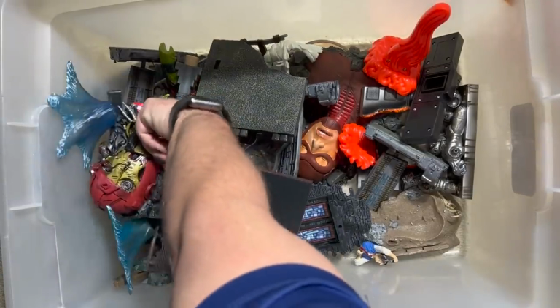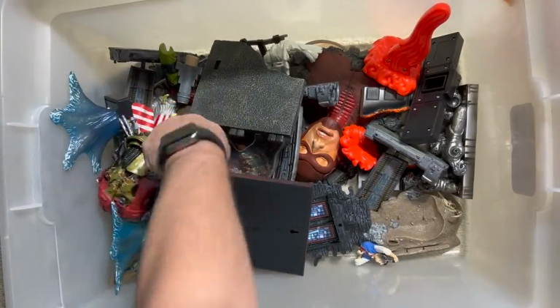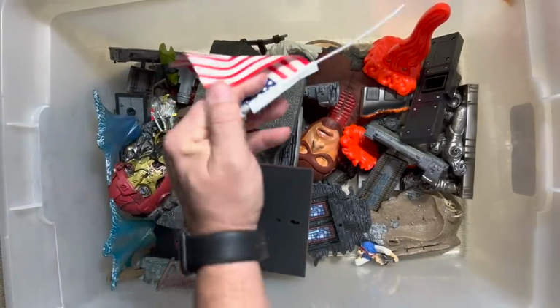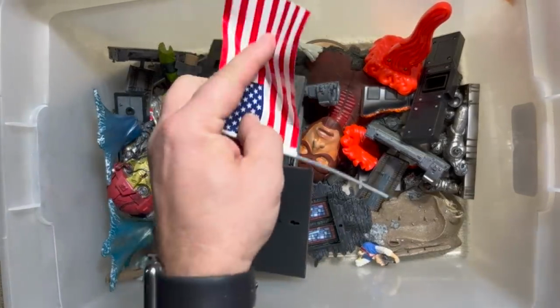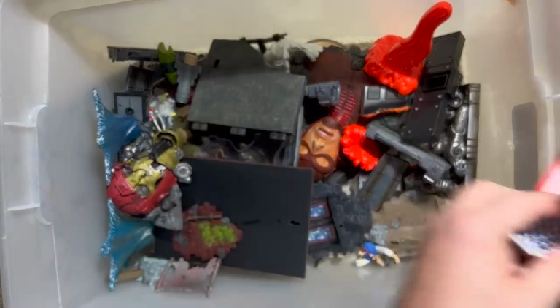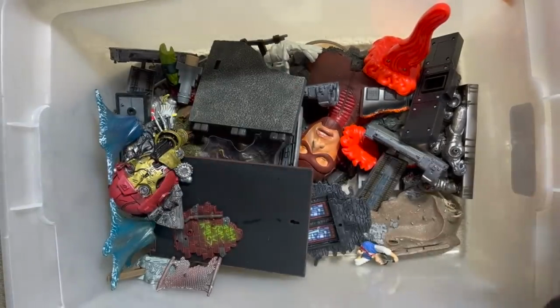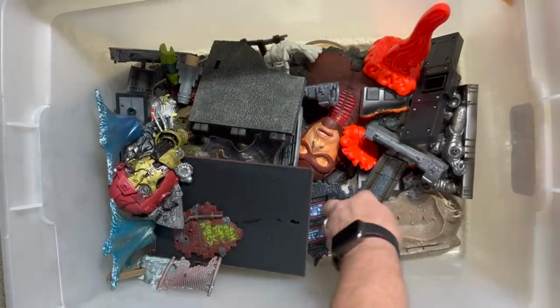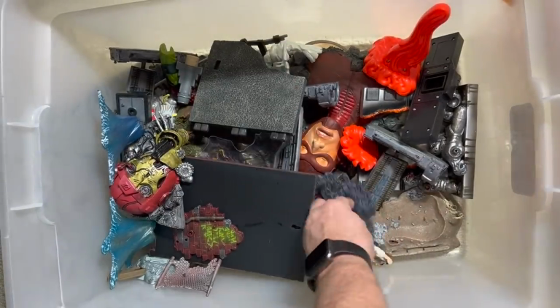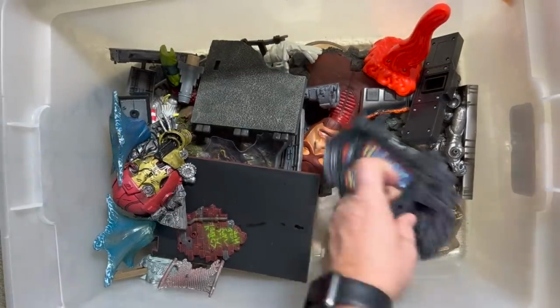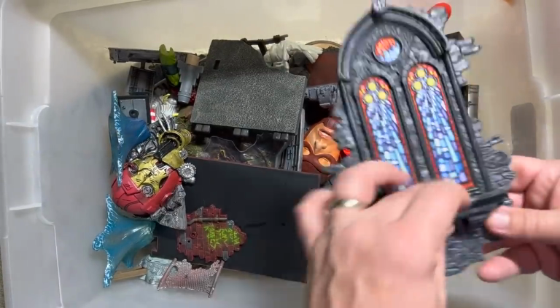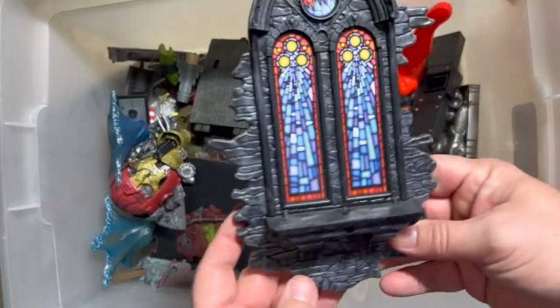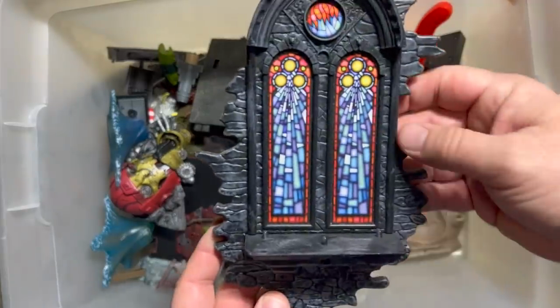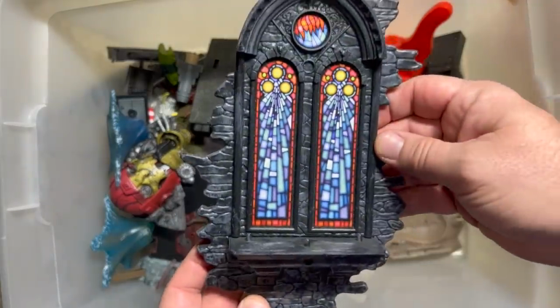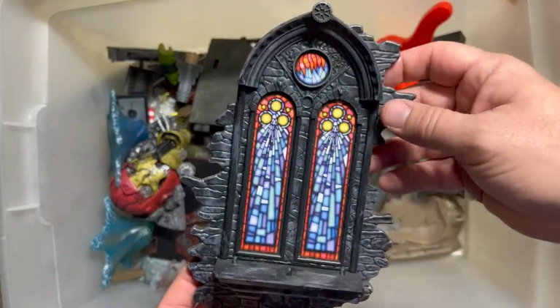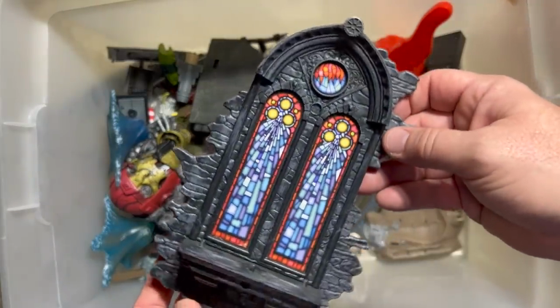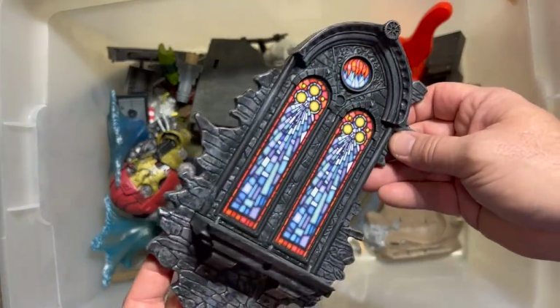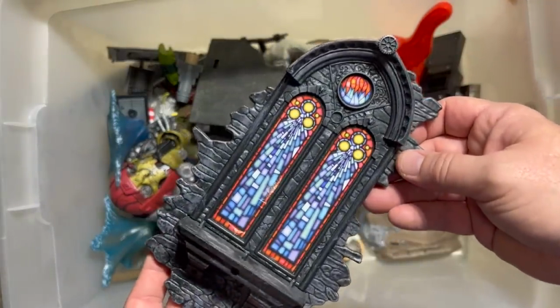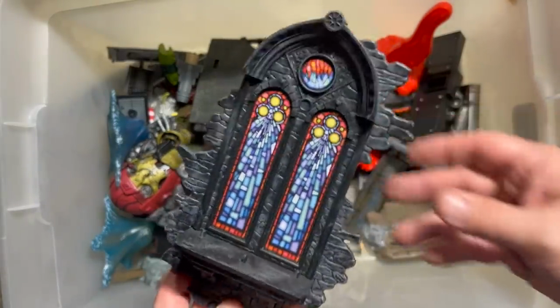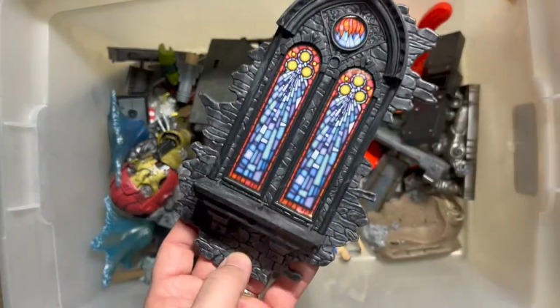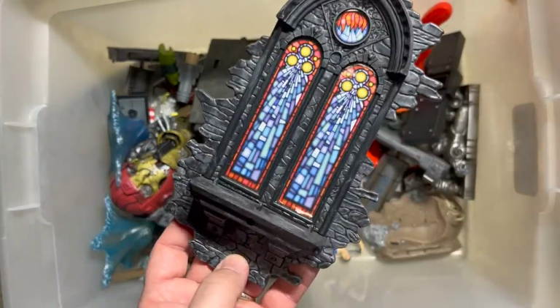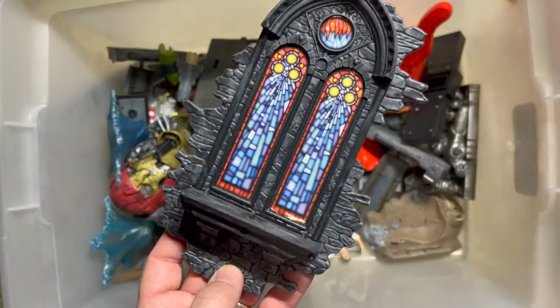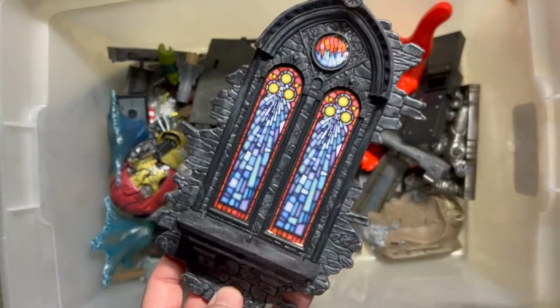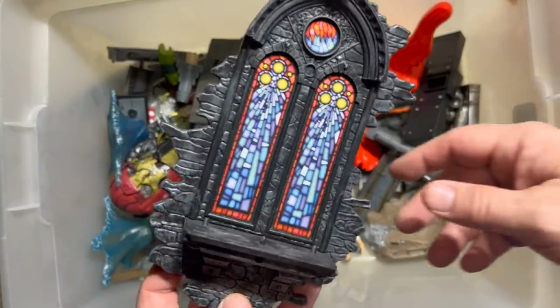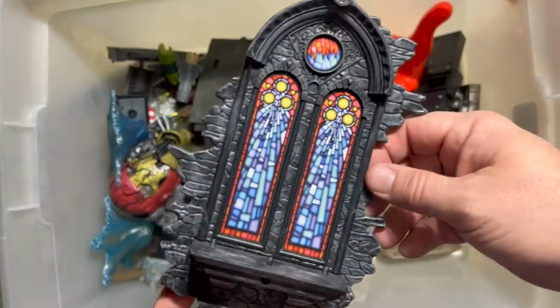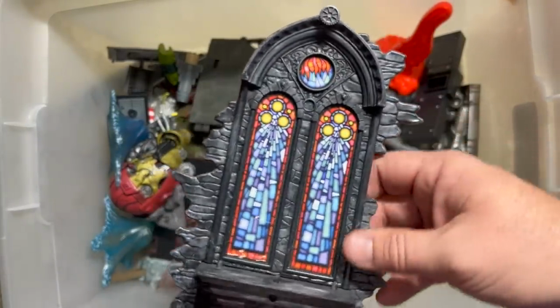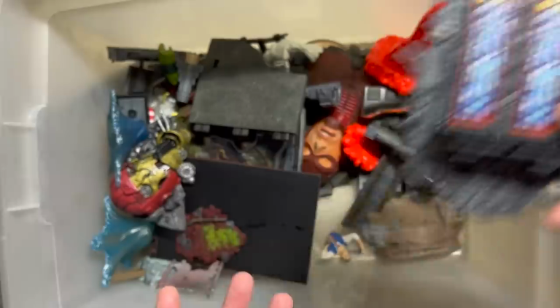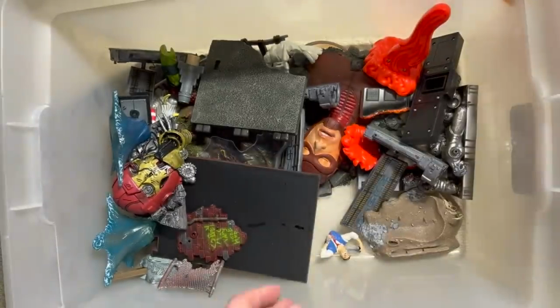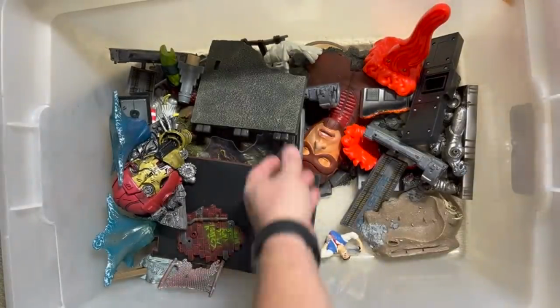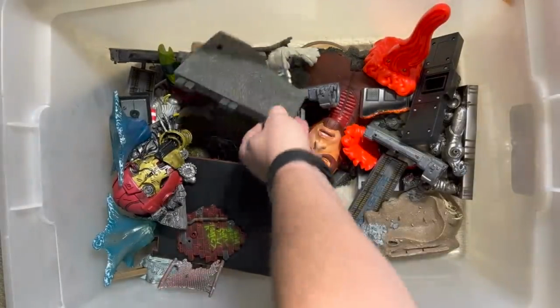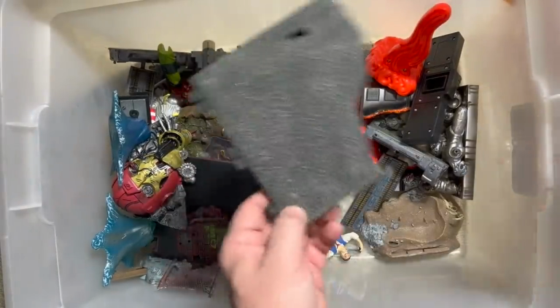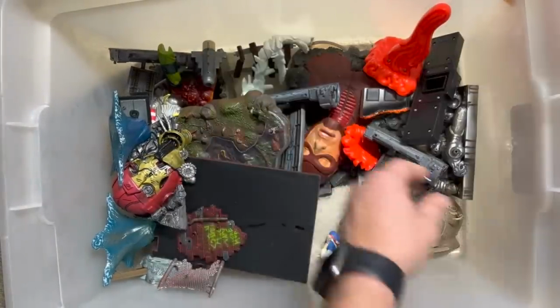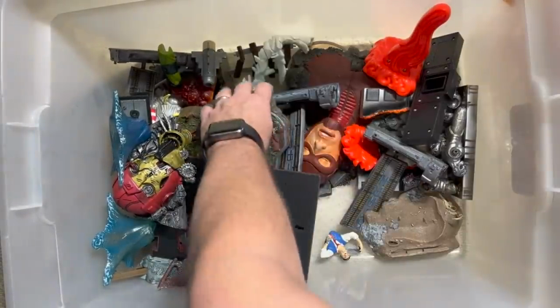Here's the Captain America that goes with that WWII base. Here is a slightly different version of the Daredevil base we already saw — we saw more of a brown one previously; this one's black. I really like them both.